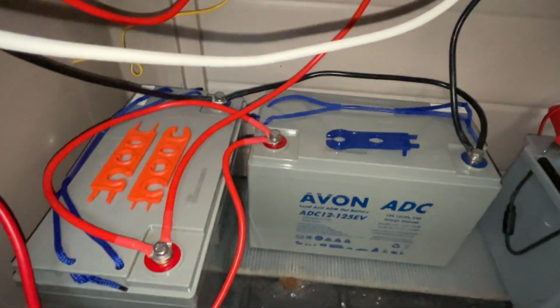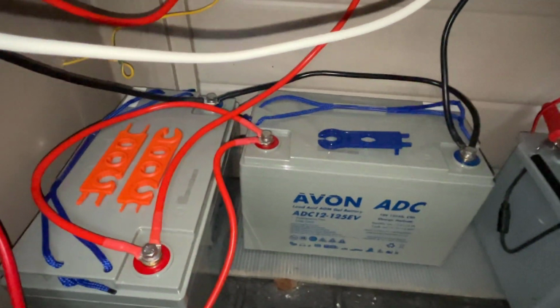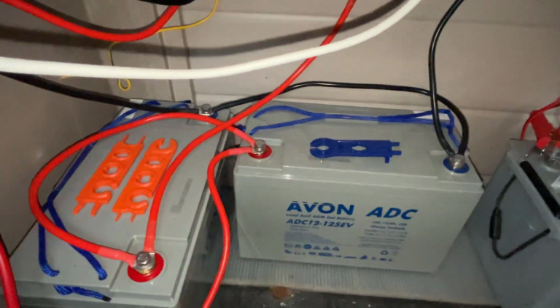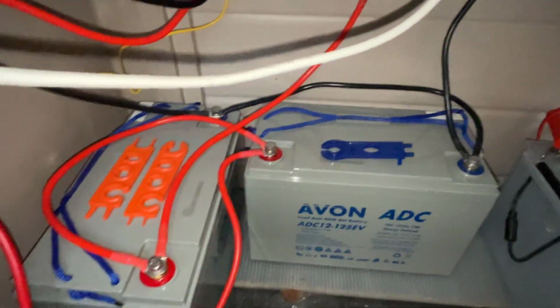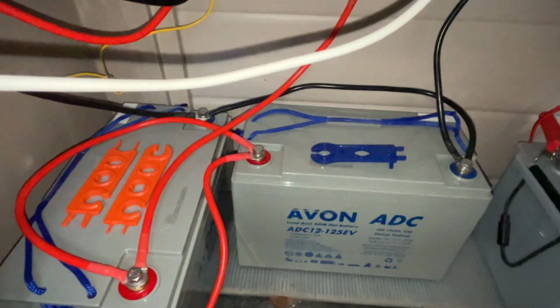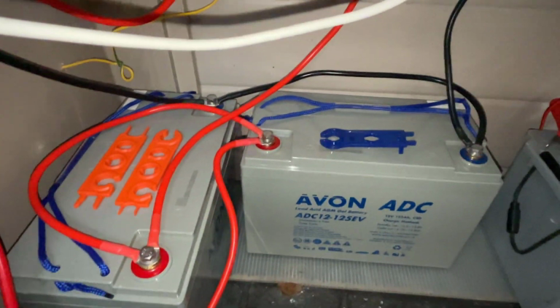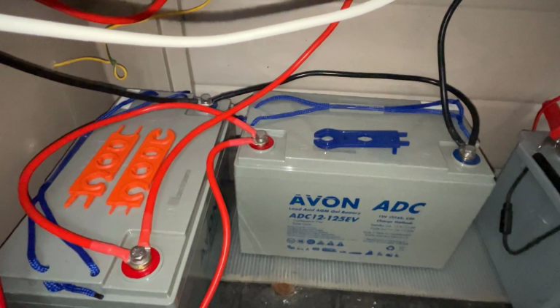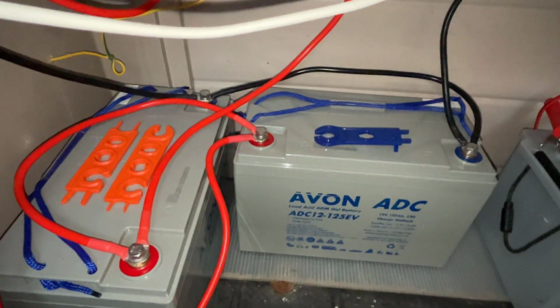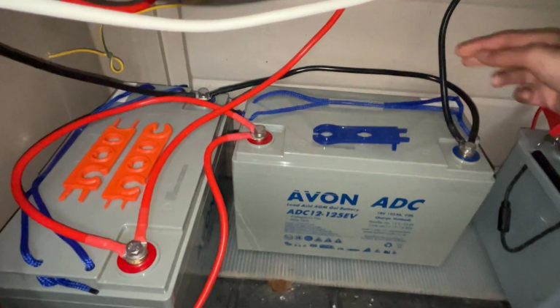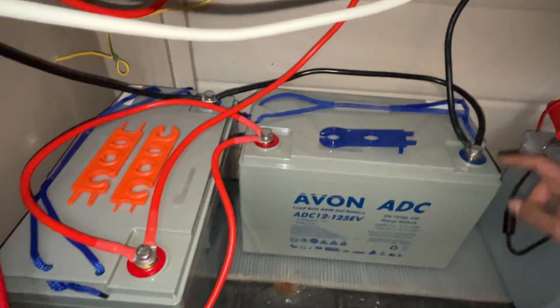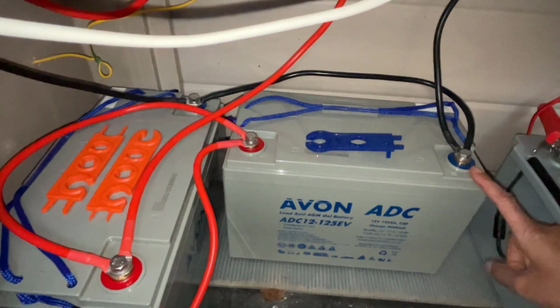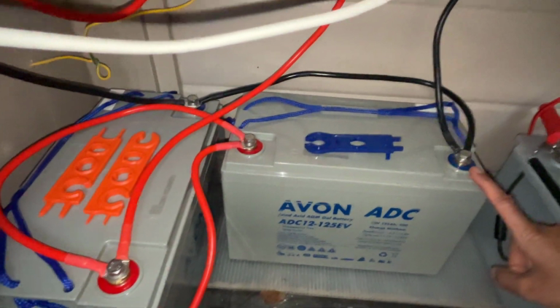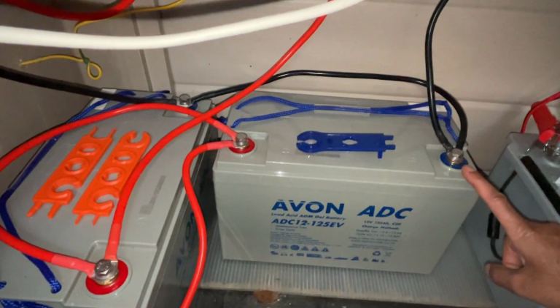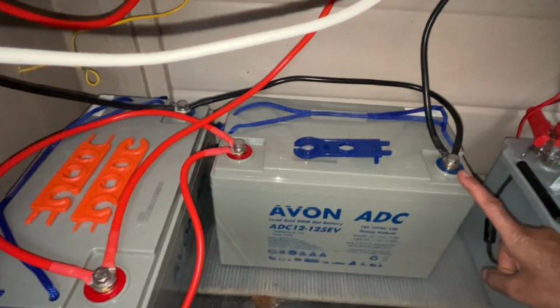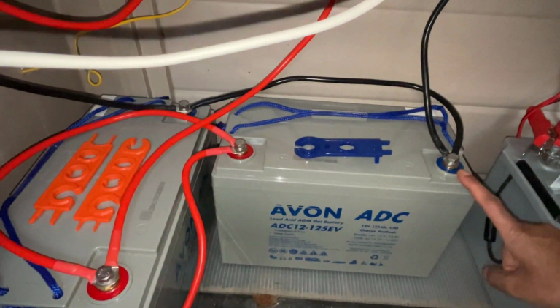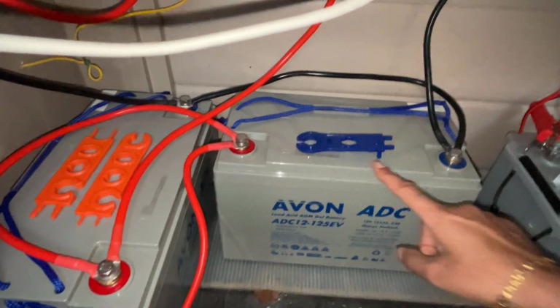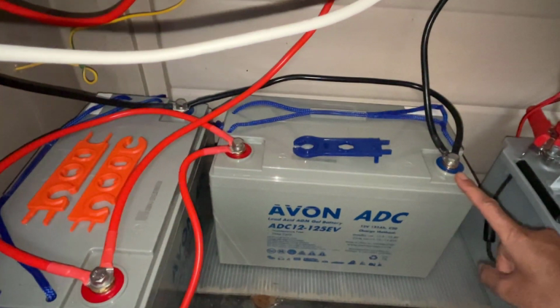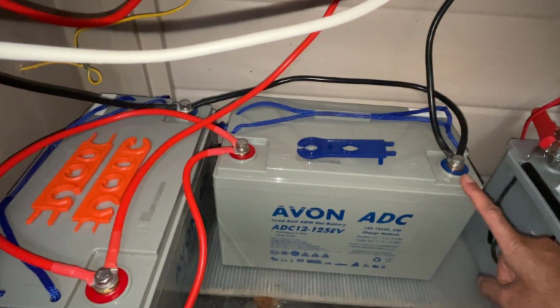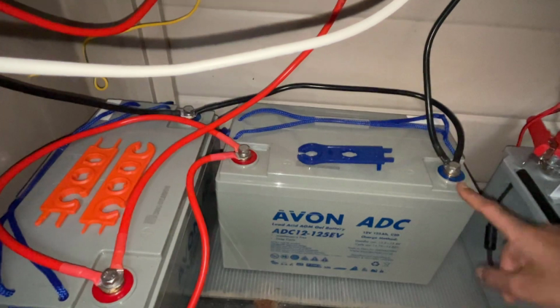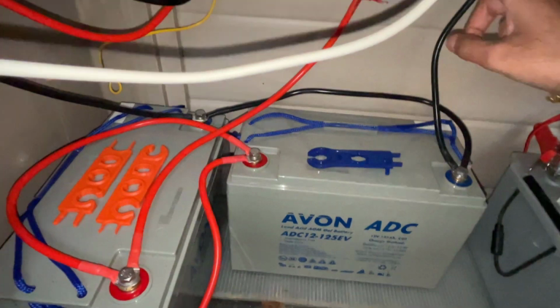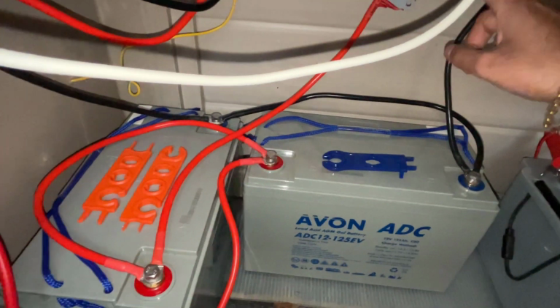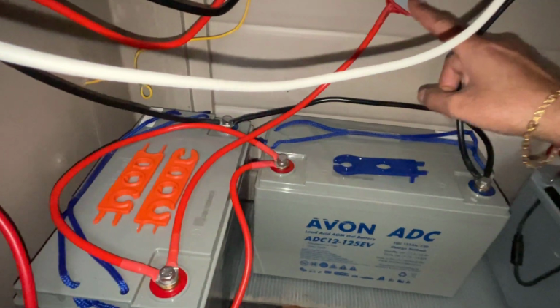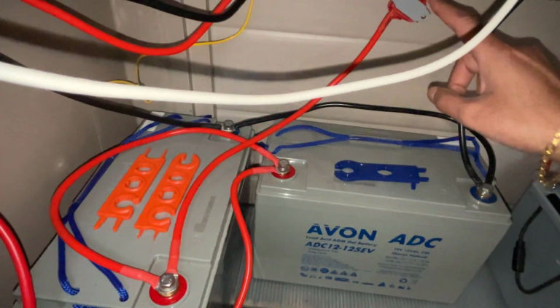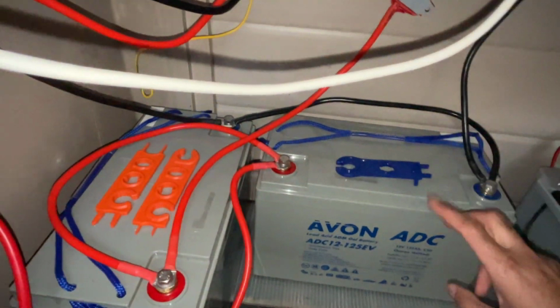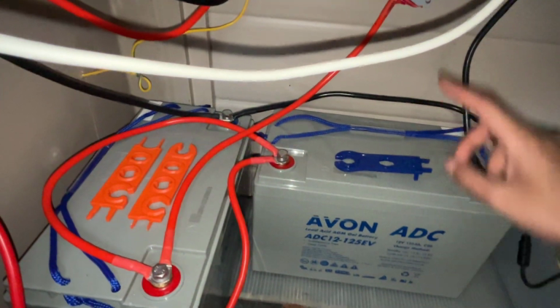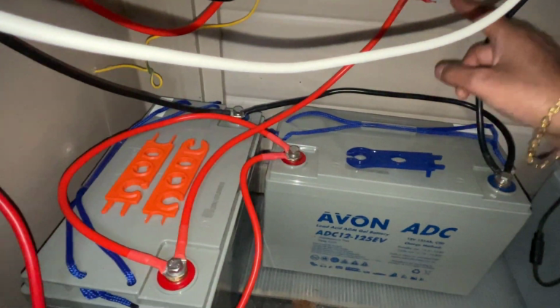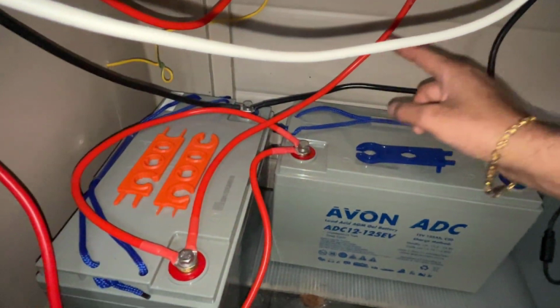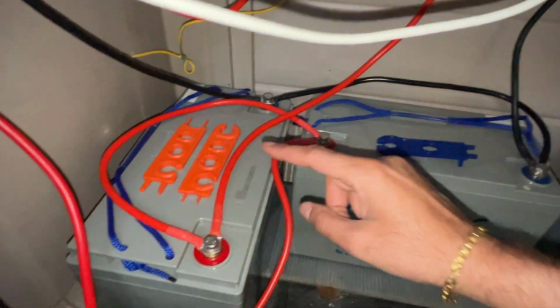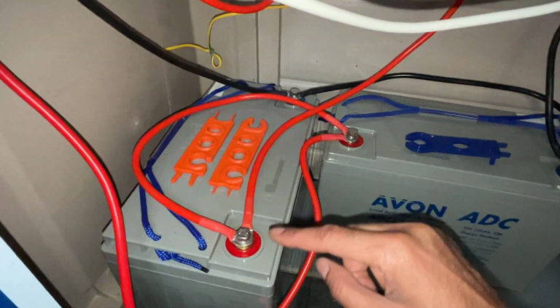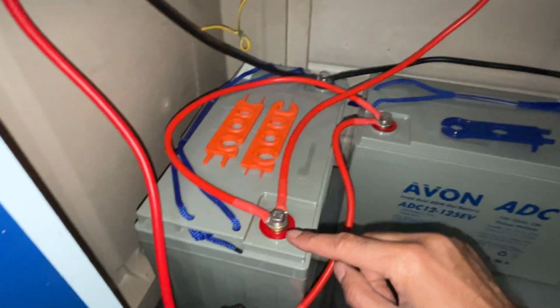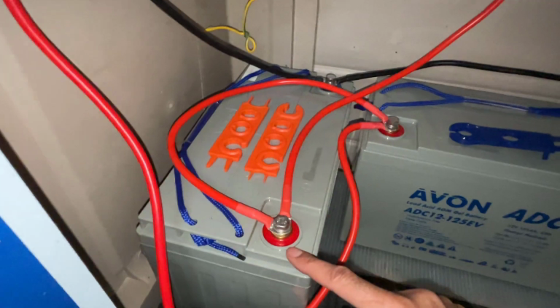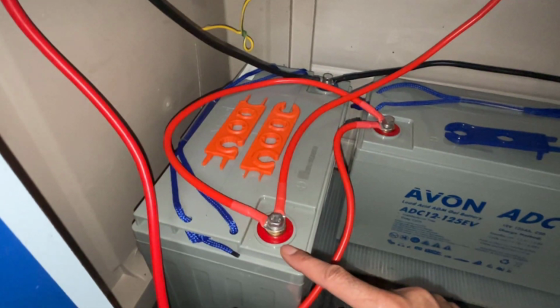From the charge controller negative wire, bring it down and connect it to the negative terminal of battery one. The positive terminal from the charge controller, bring the cable down and connect that to battery two.